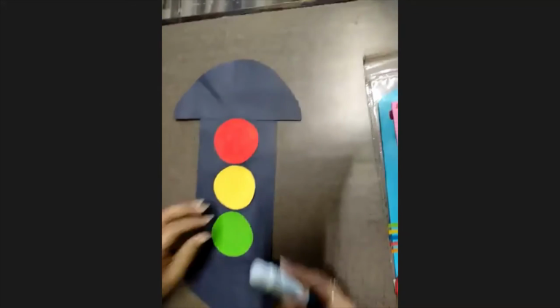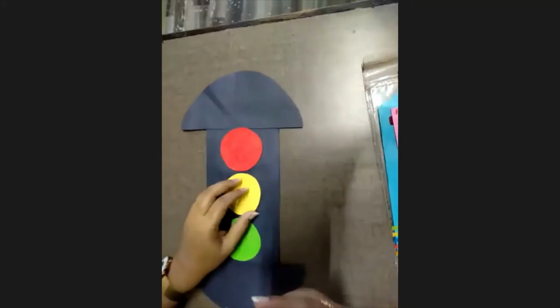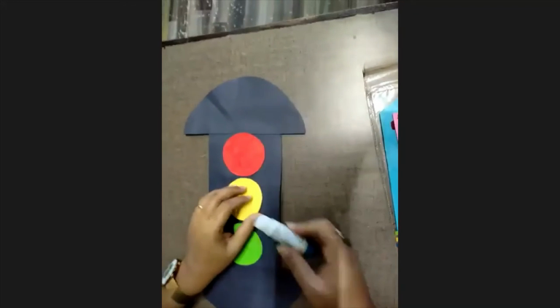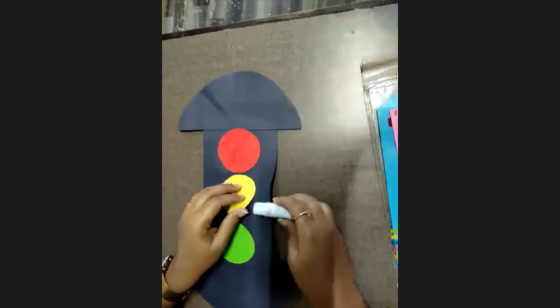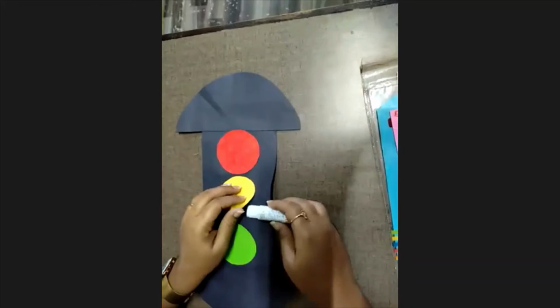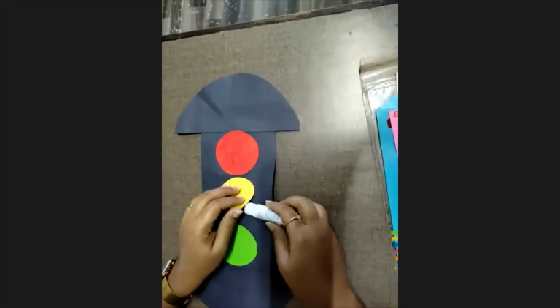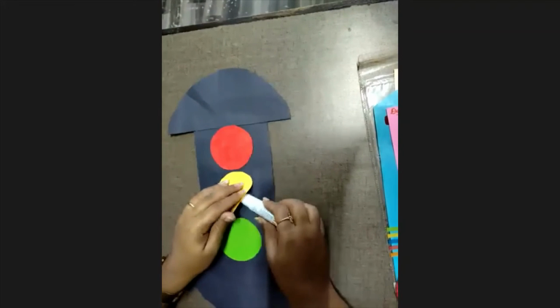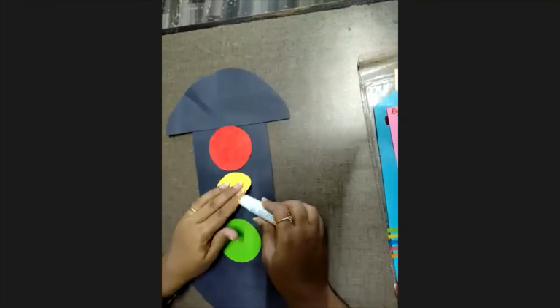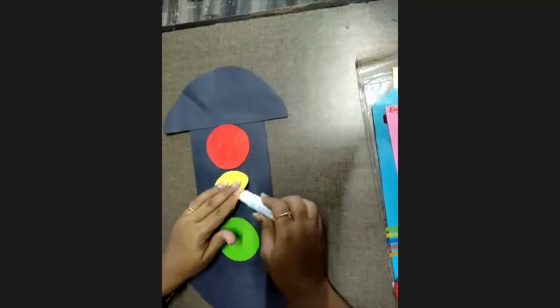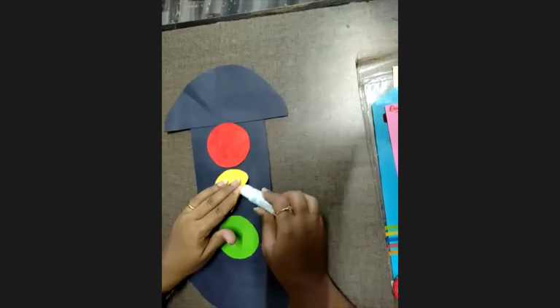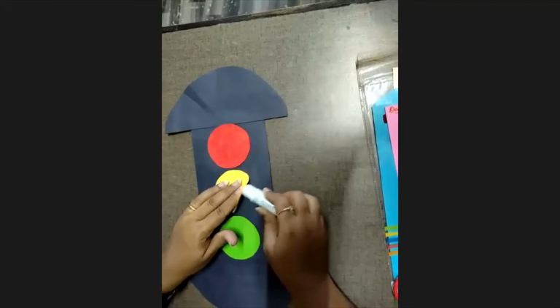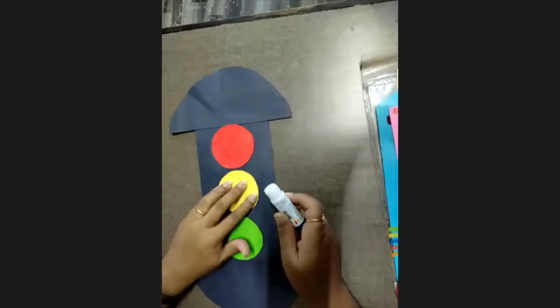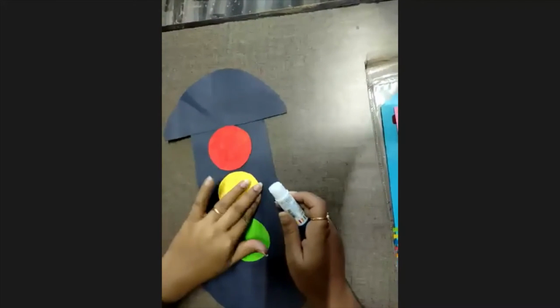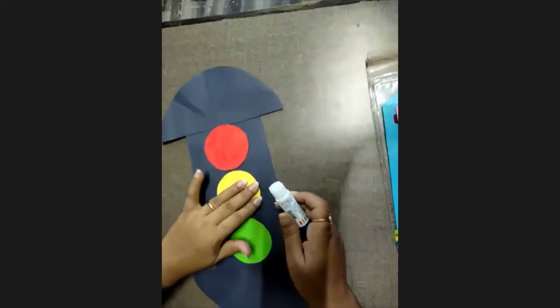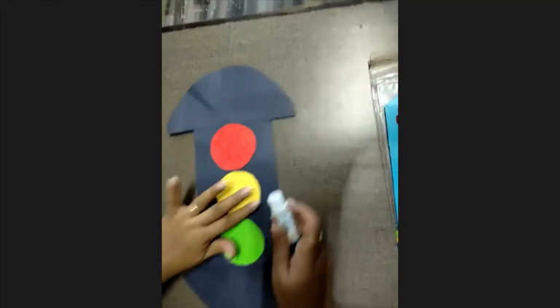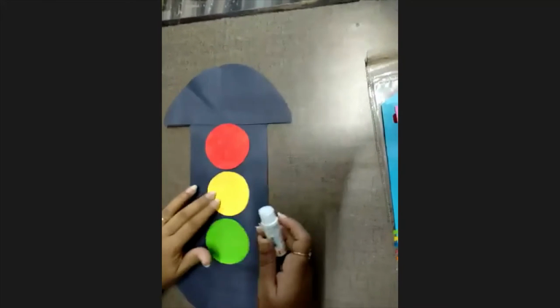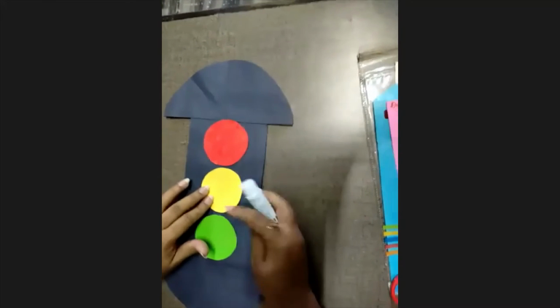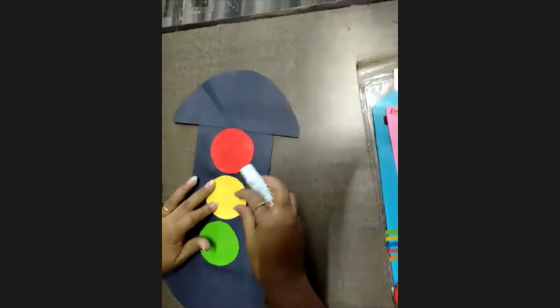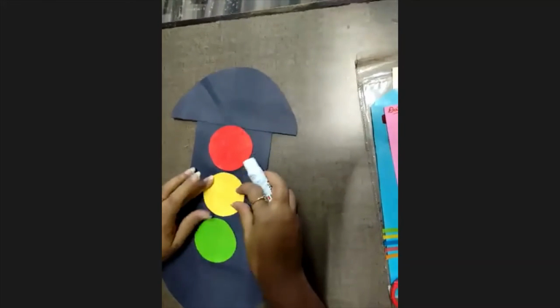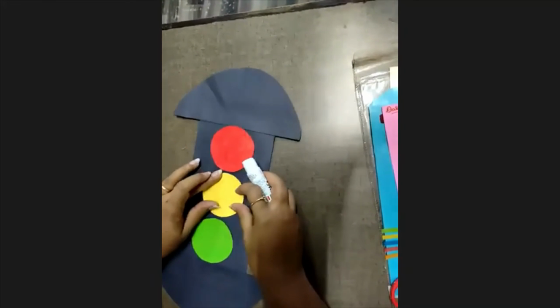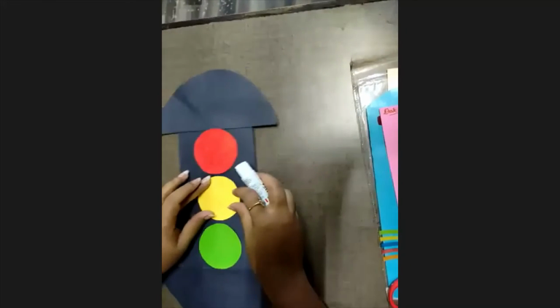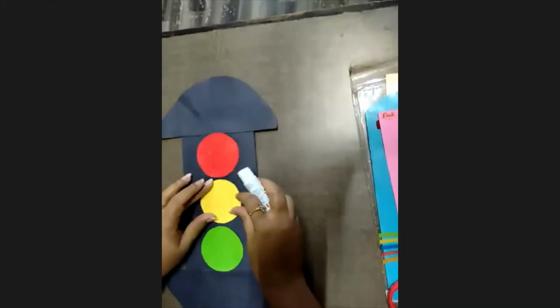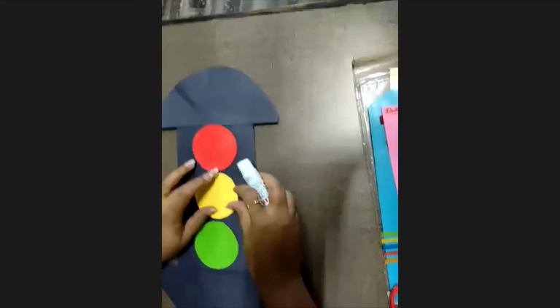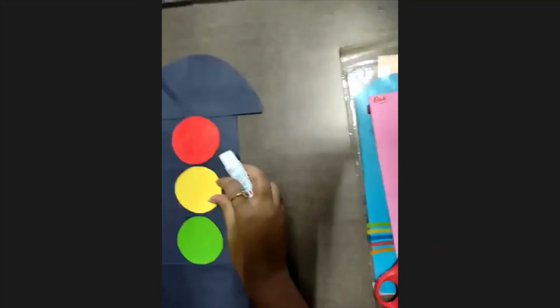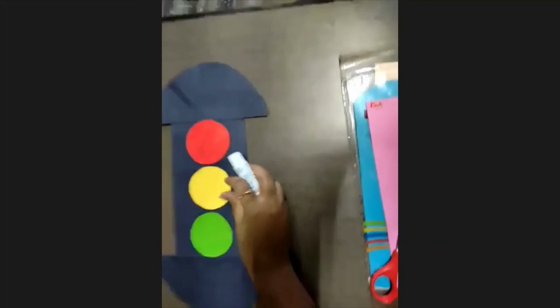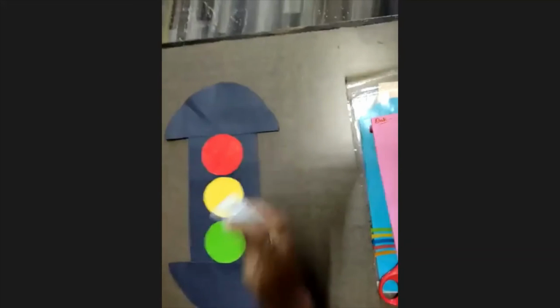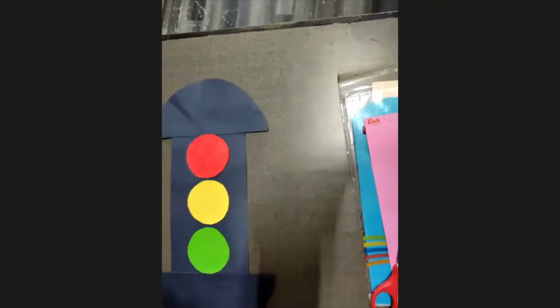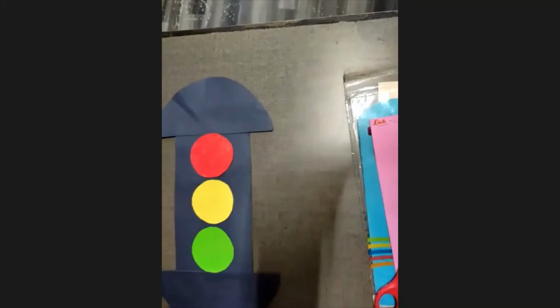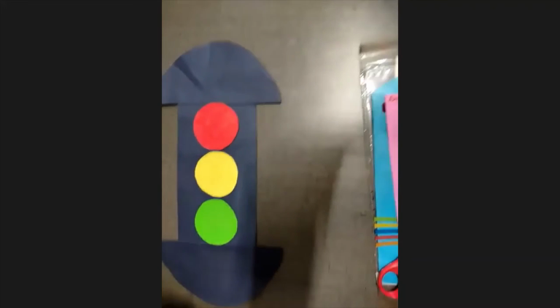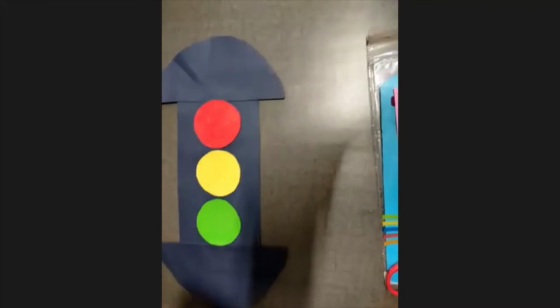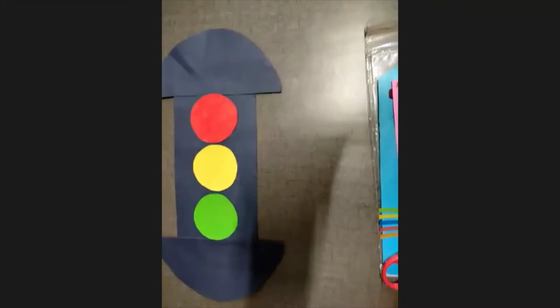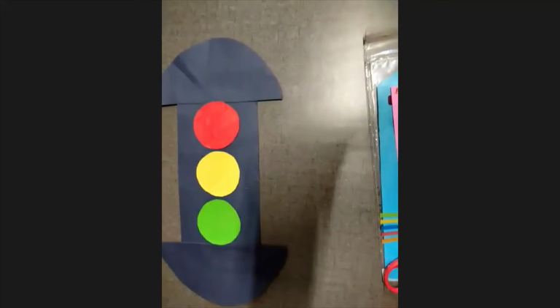Red and small. Yellow and small. Green. Go. Okay.